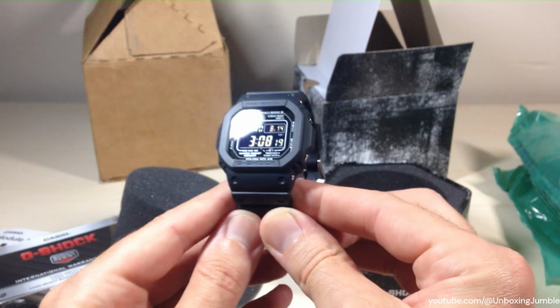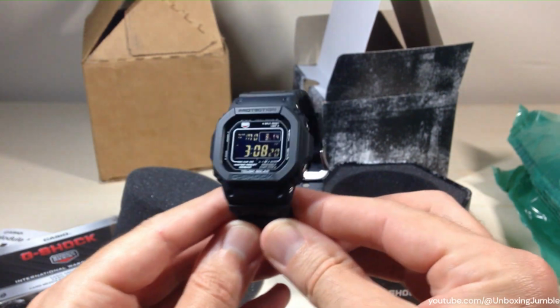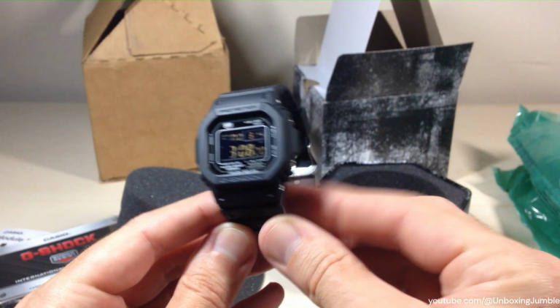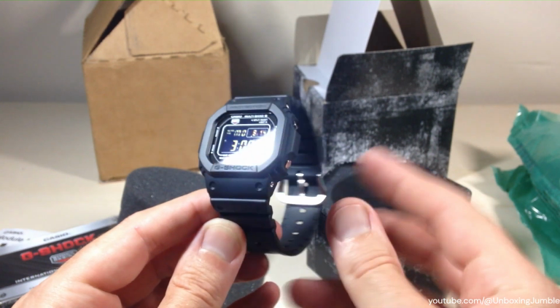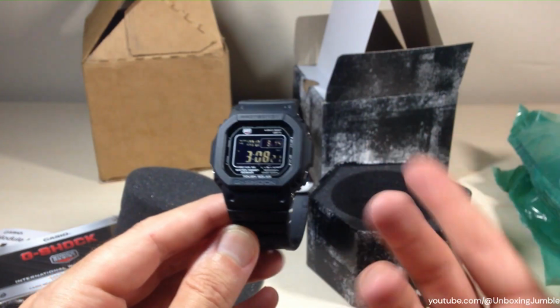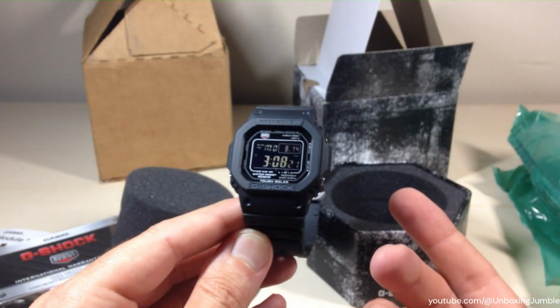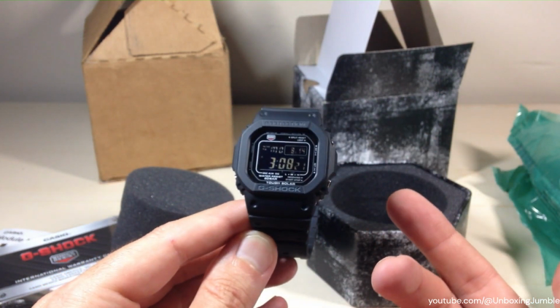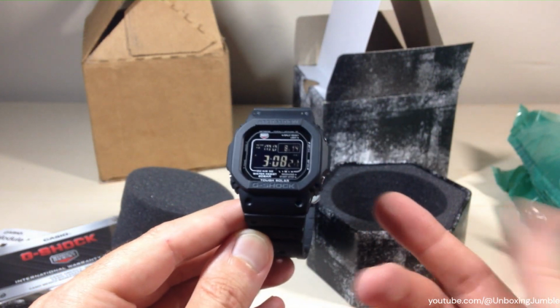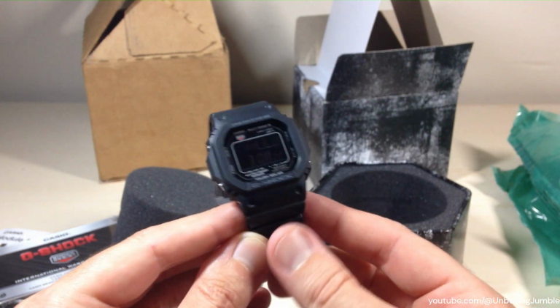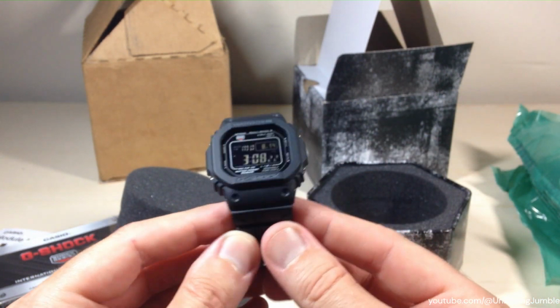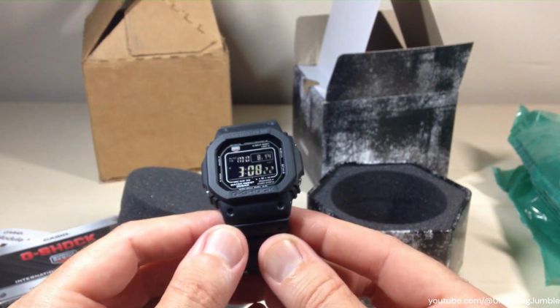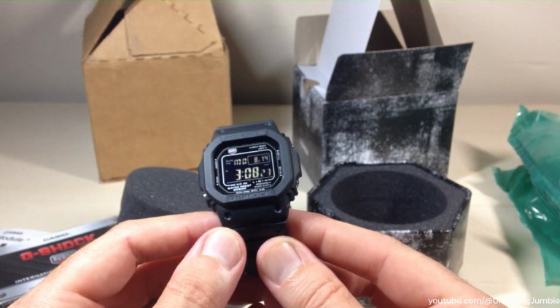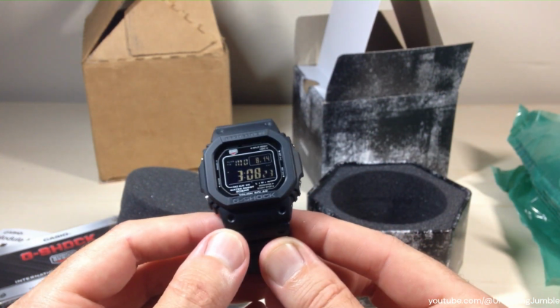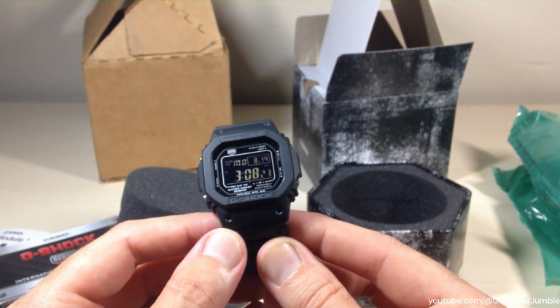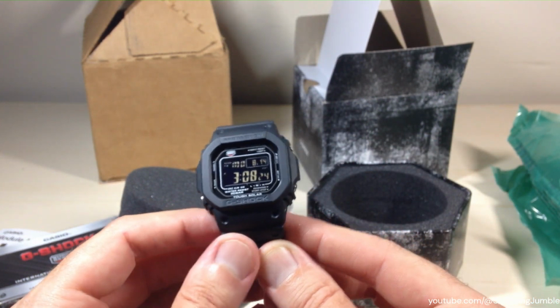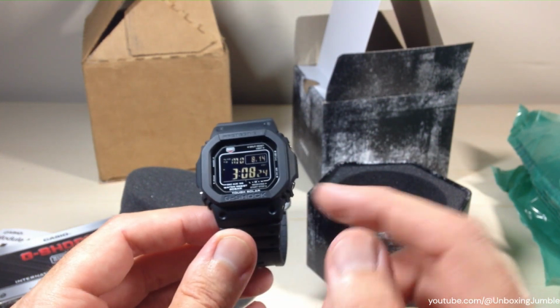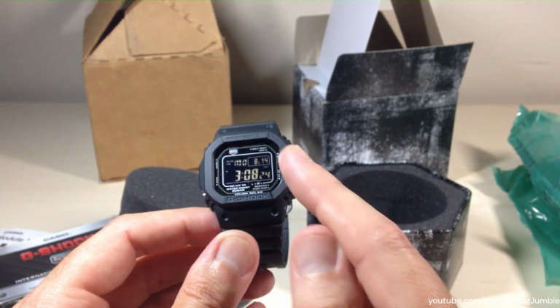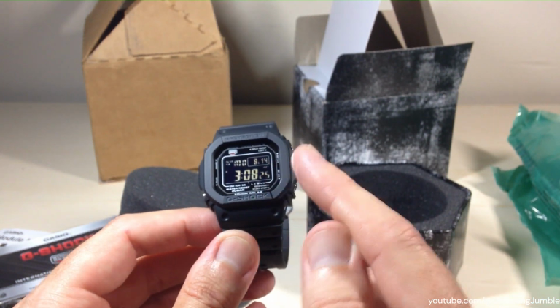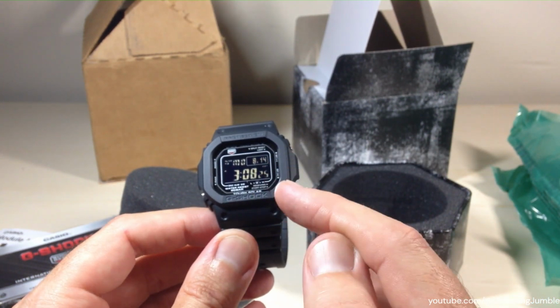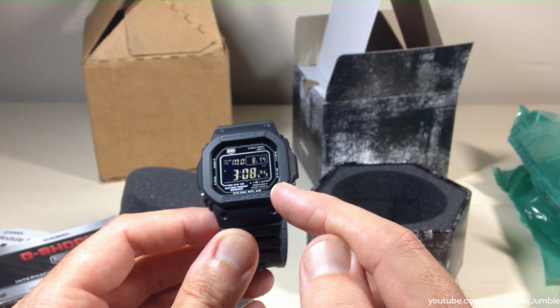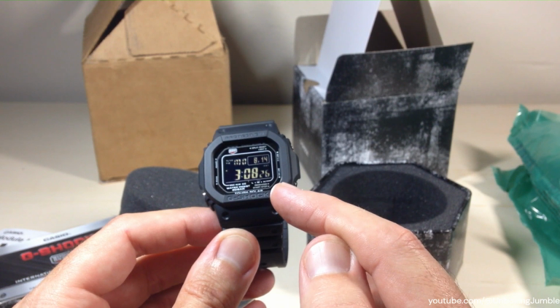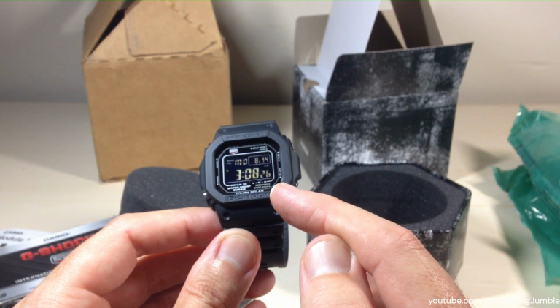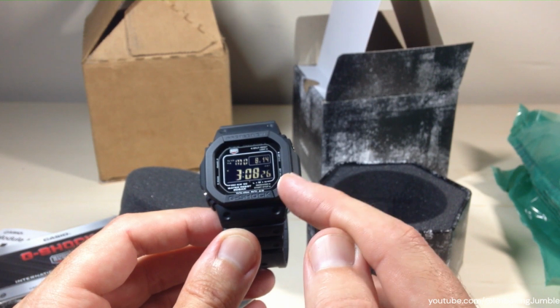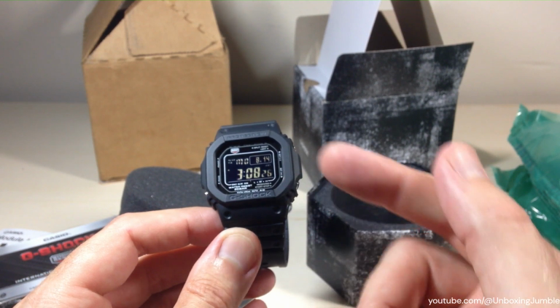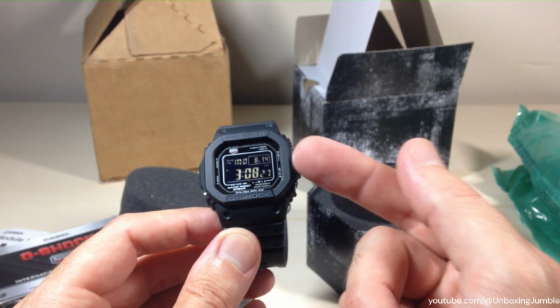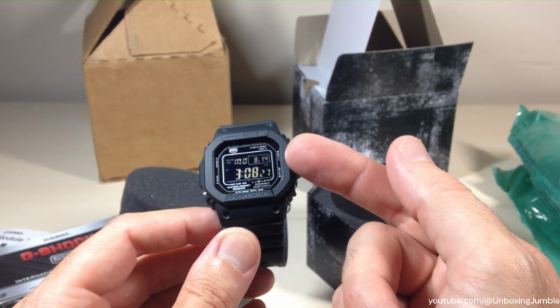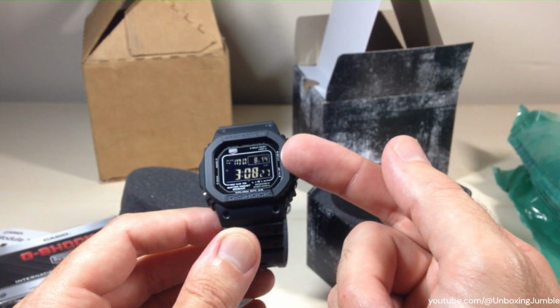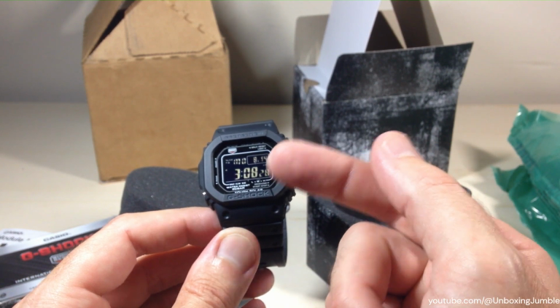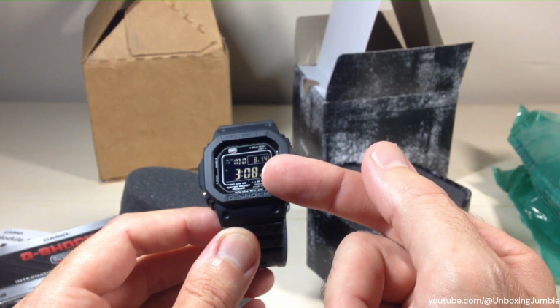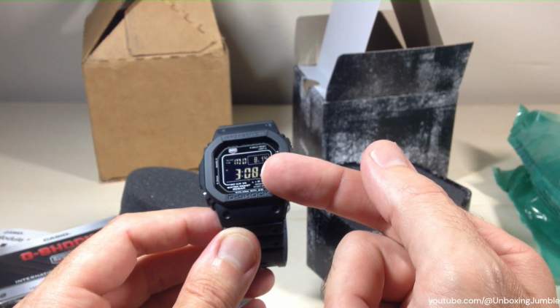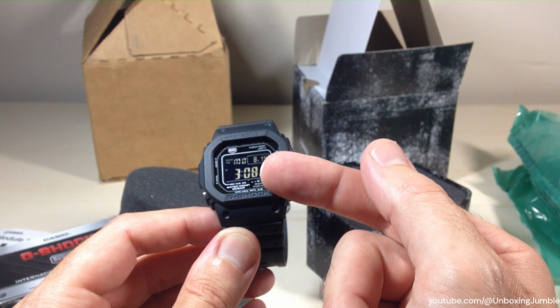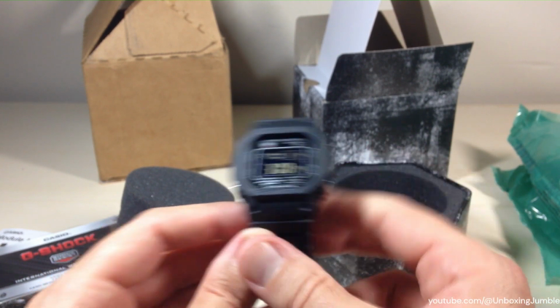So here's a look at the watch. The one thing I'm a little bit worried about — although at first glance it doesn't look too bad — is this inverted display option. You've got the dark background and you've got the light font.